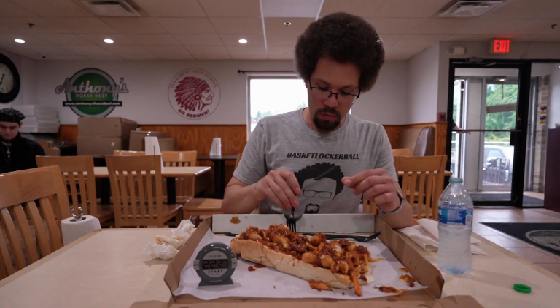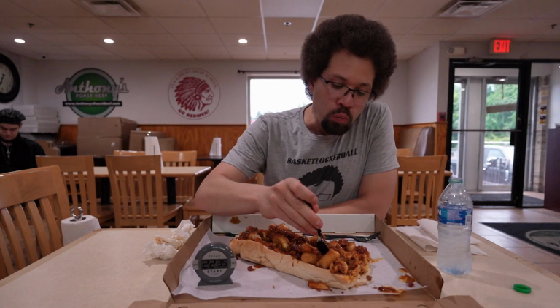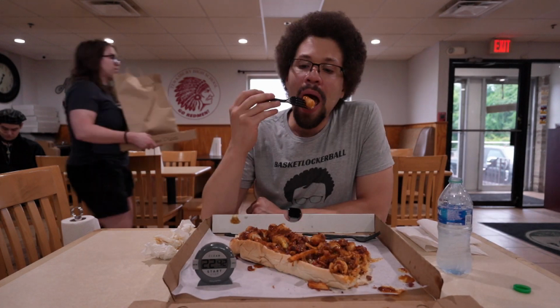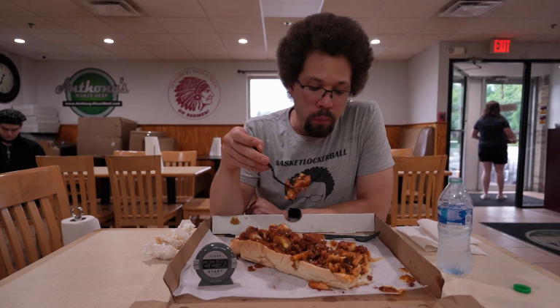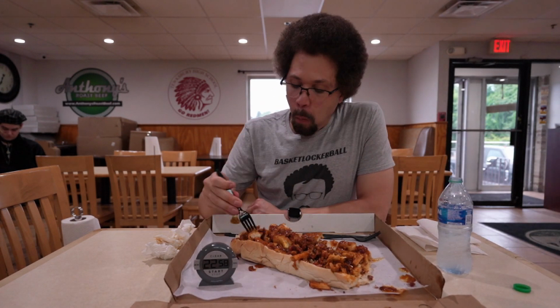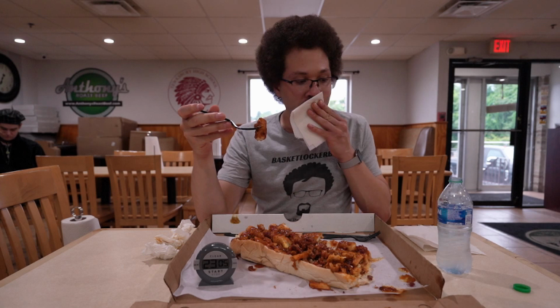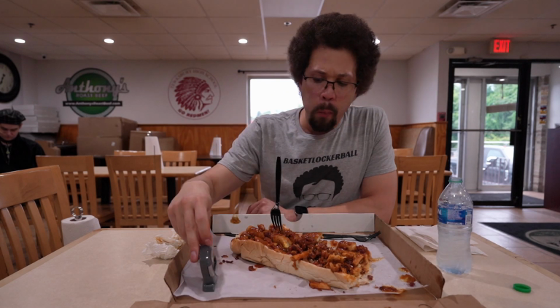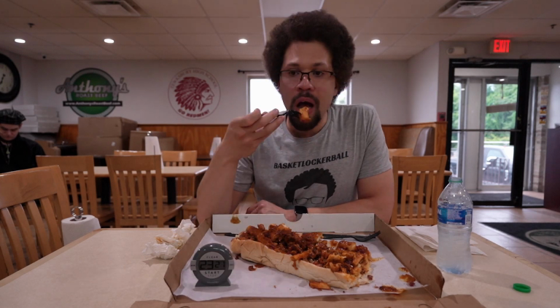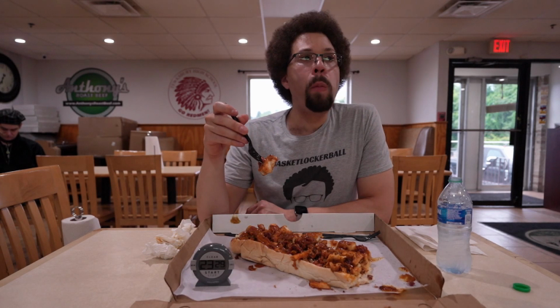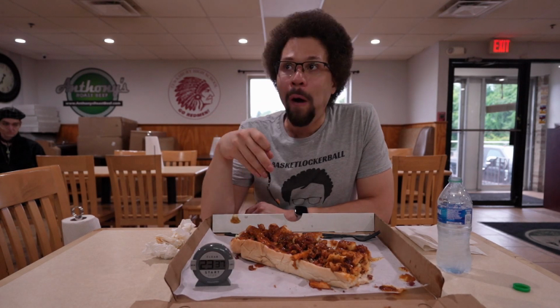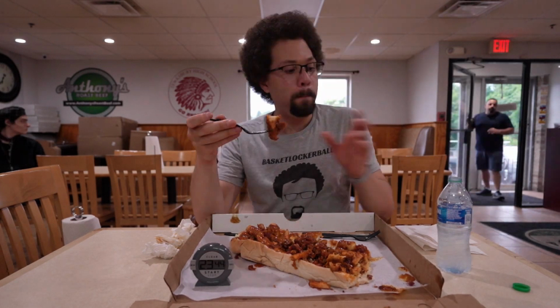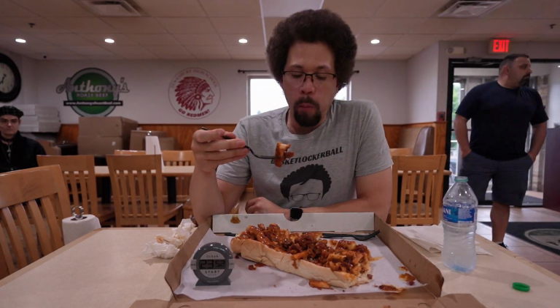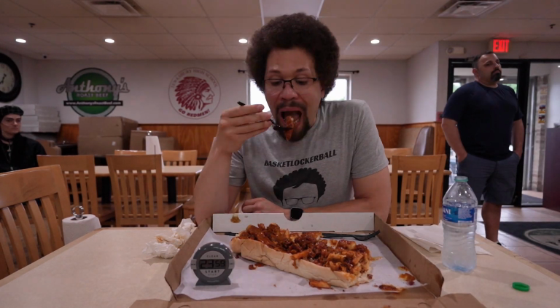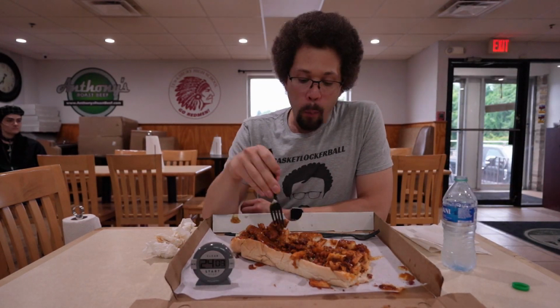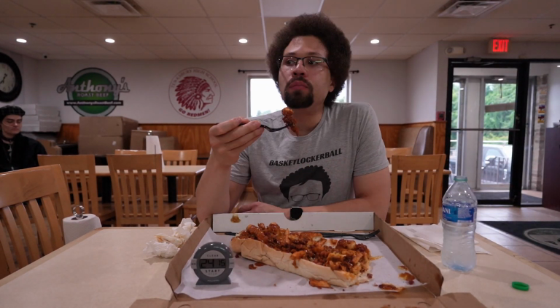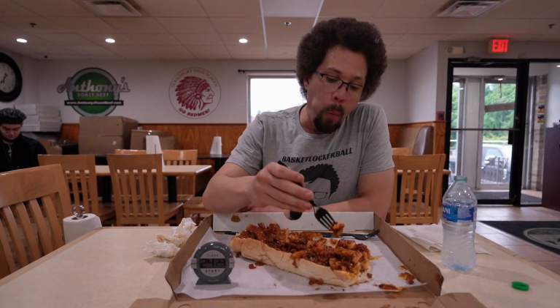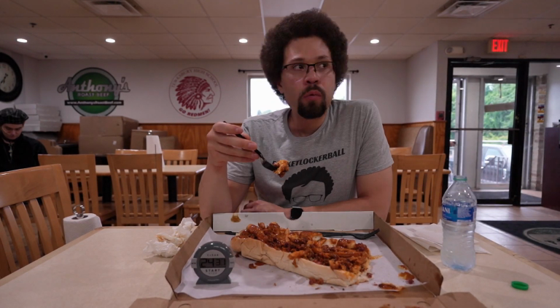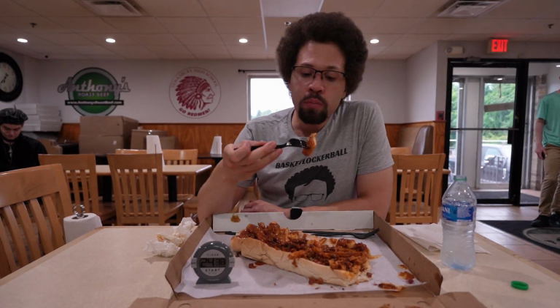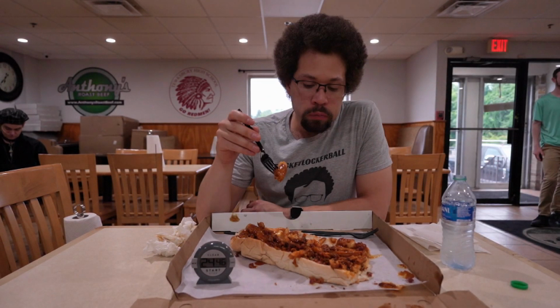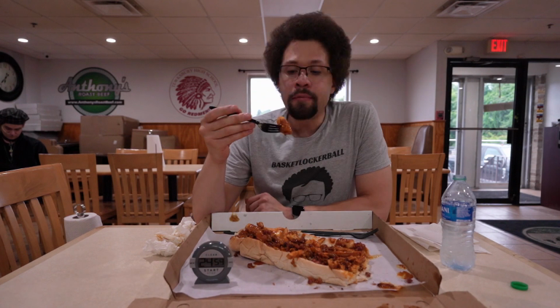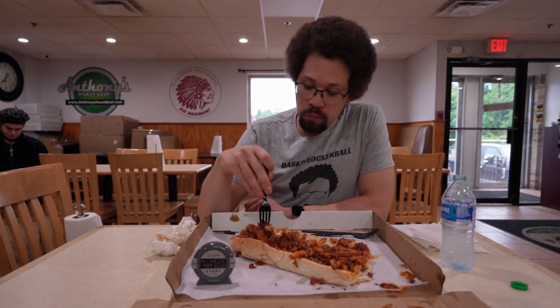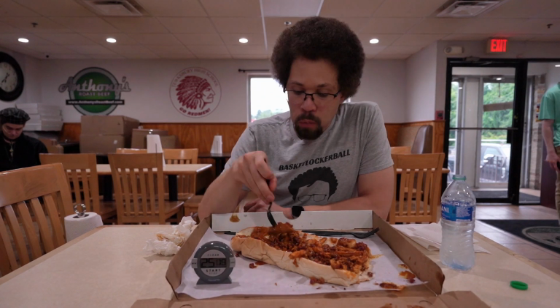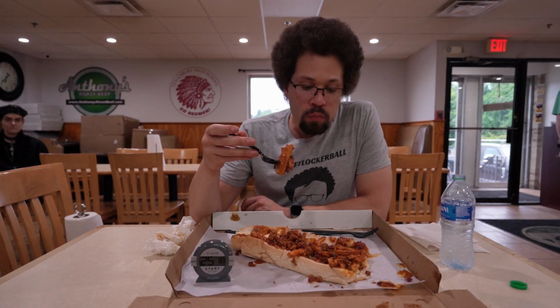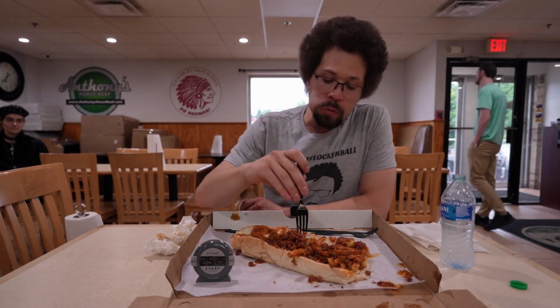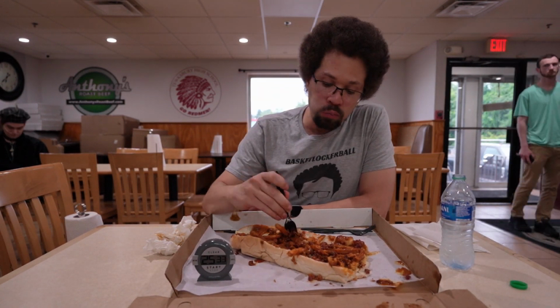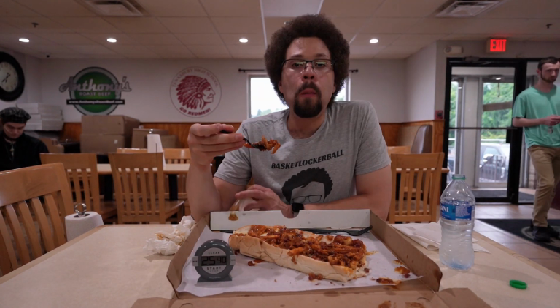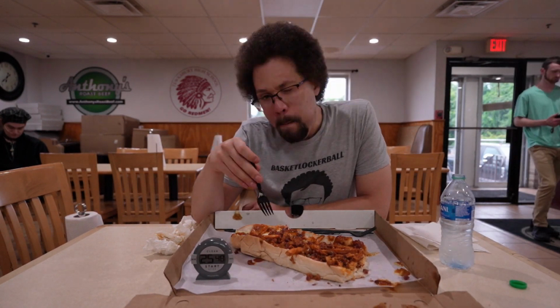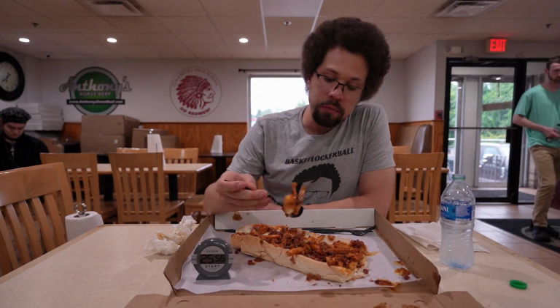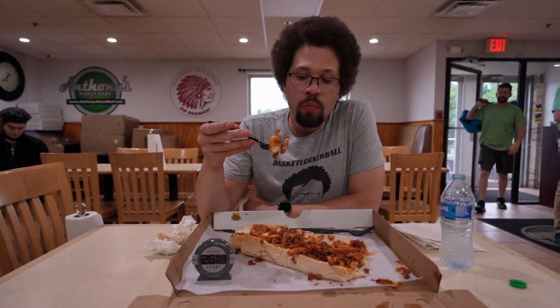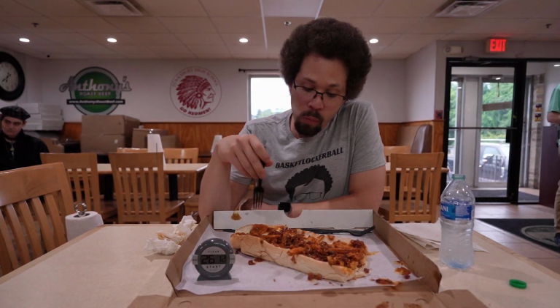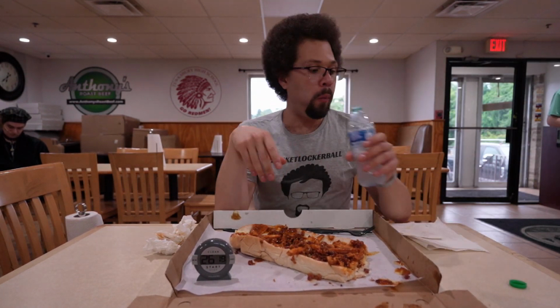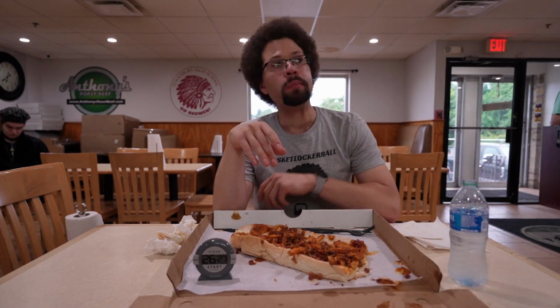While we continue, I want to give a couple shout-outs: one to the restaurant for turning off the music — I super appreciate that — and two to the long-time subscriber who gave me the shirt I'm wearing. Thank you so much.